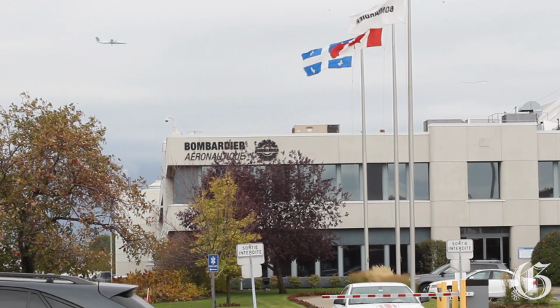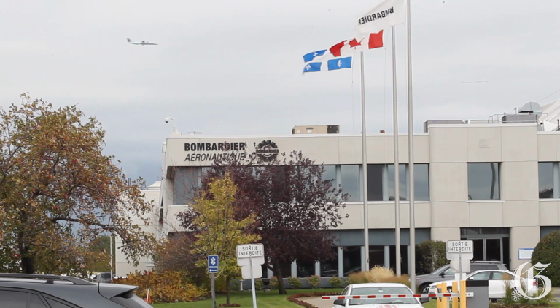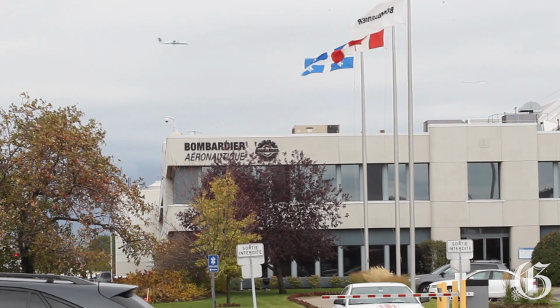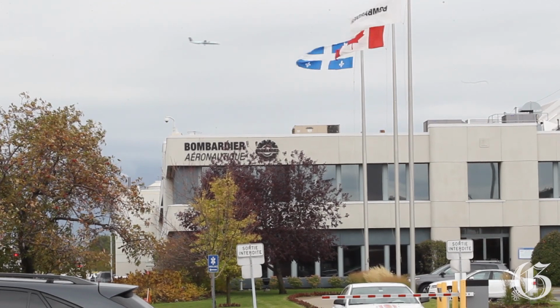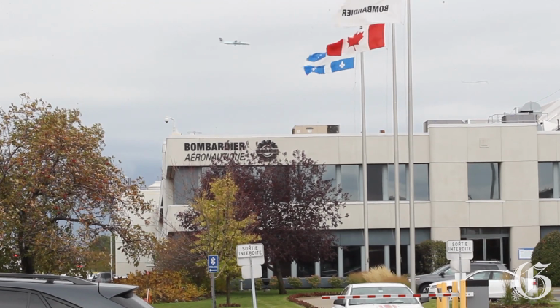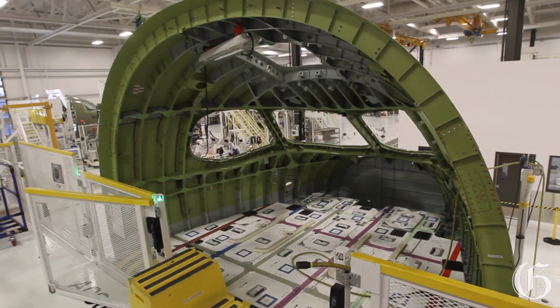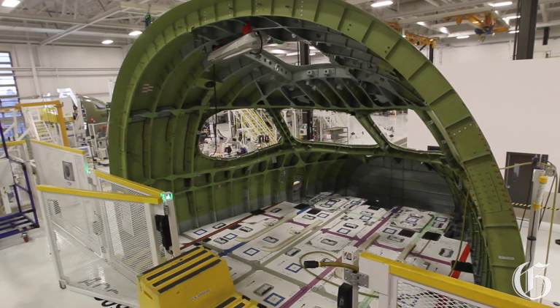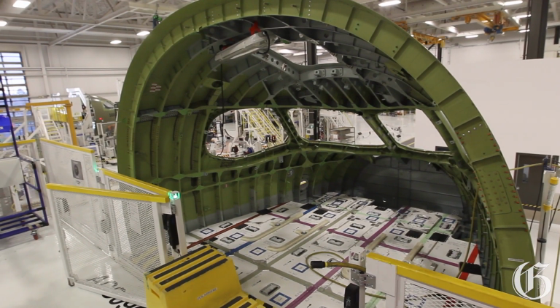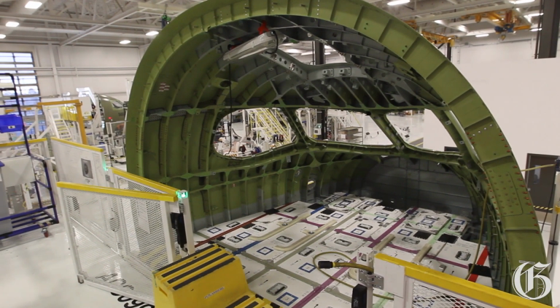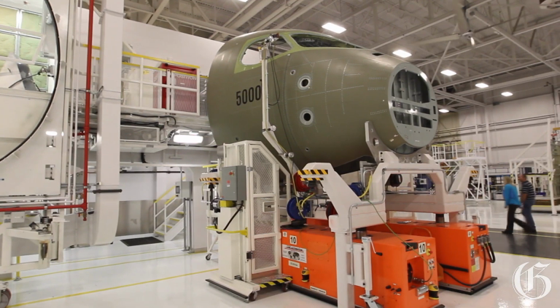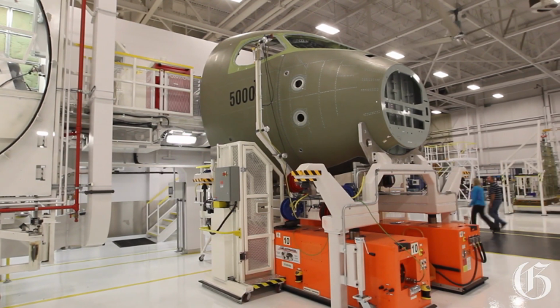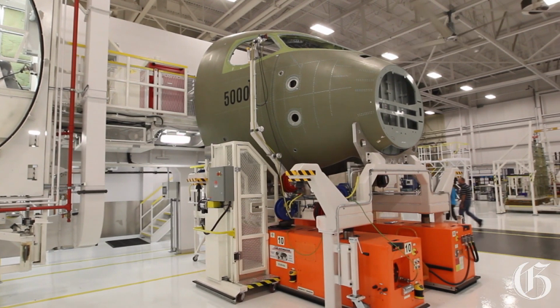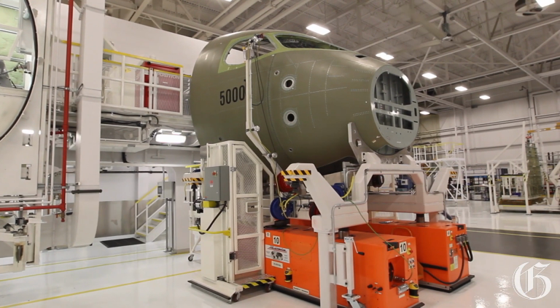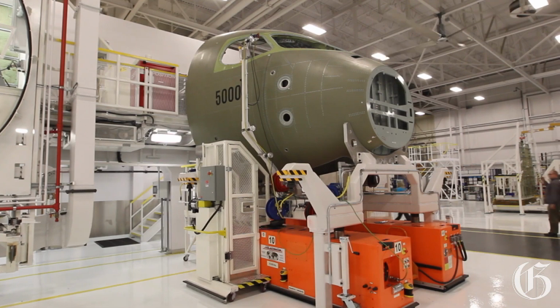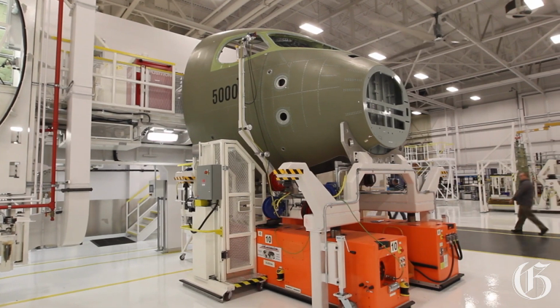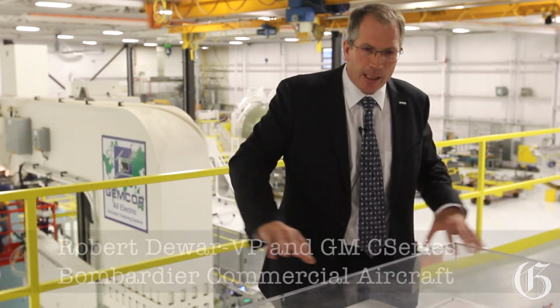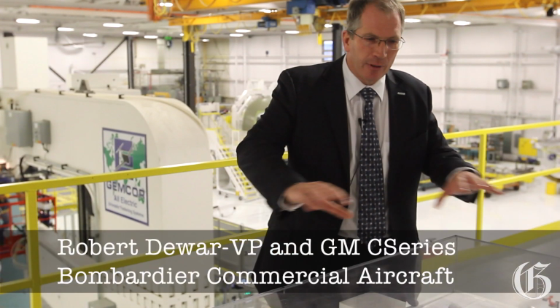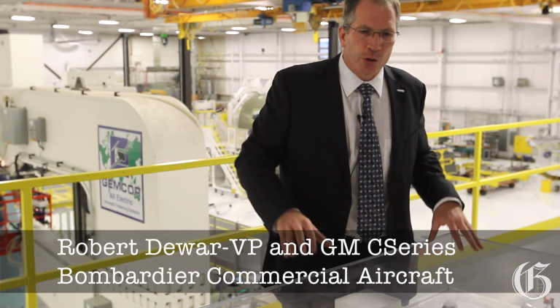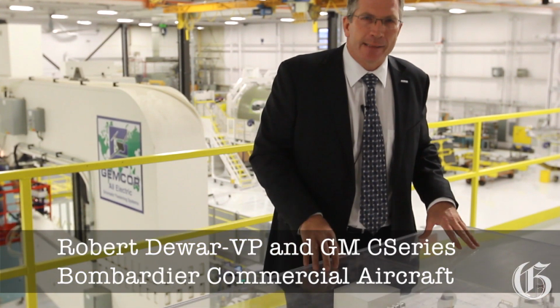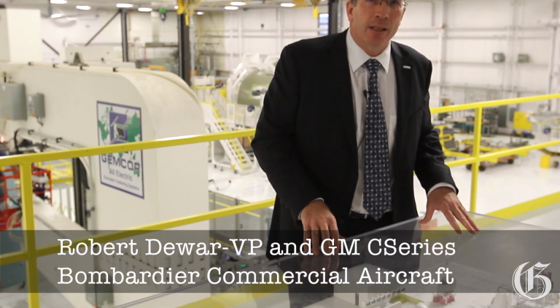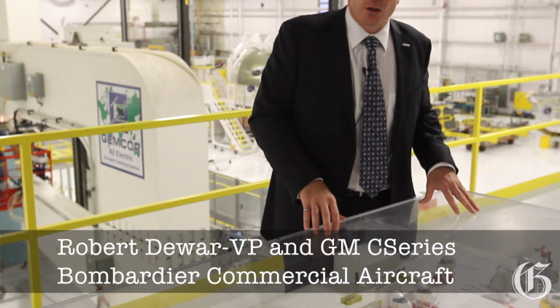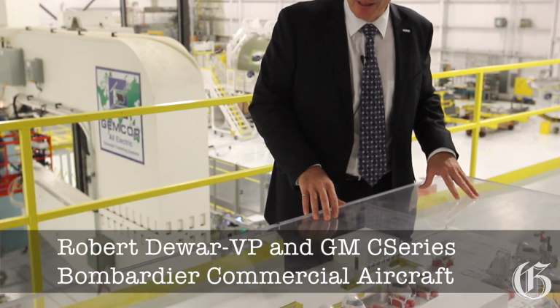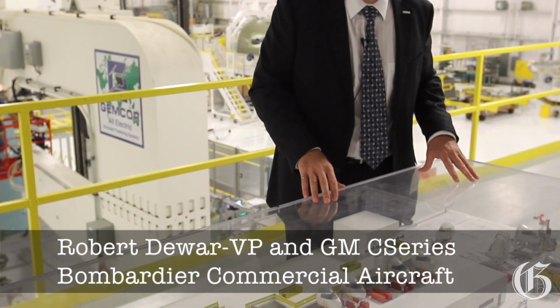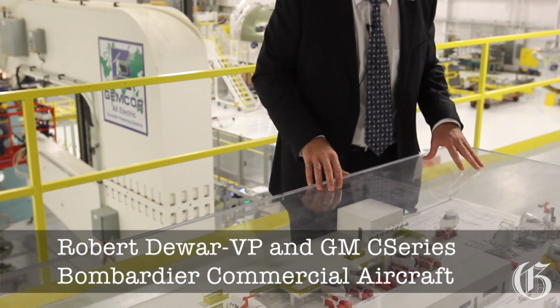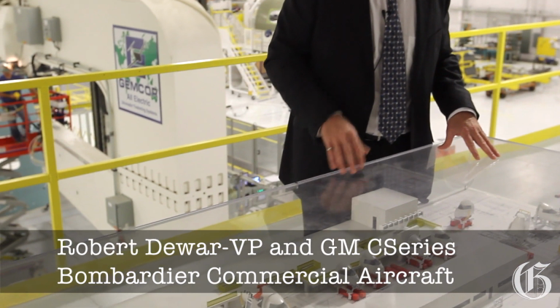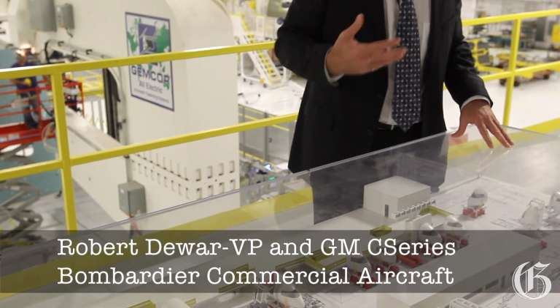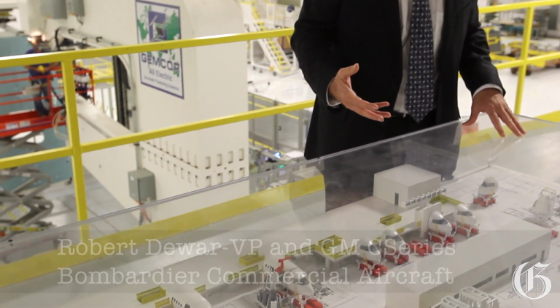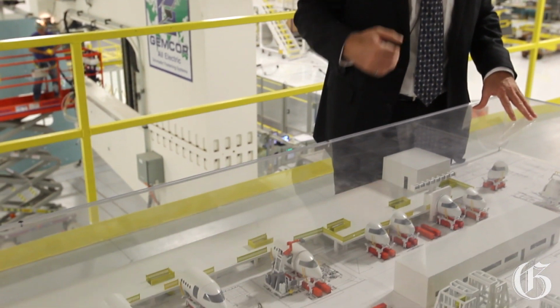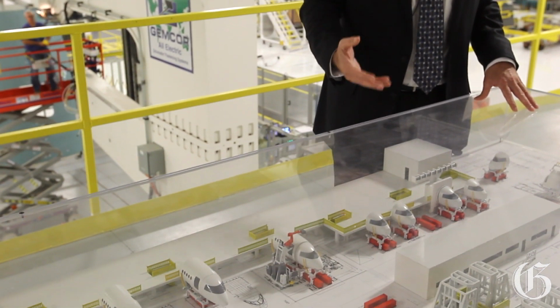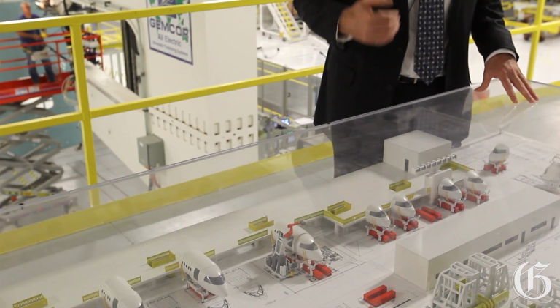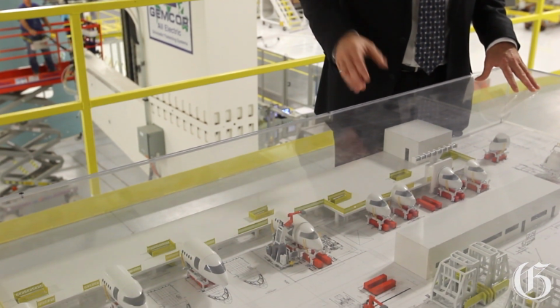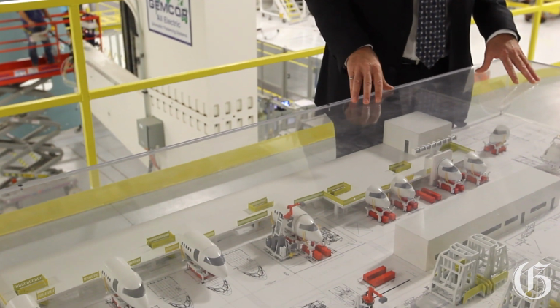We're here in Saint-Laurent, the center where we complete the cockpit, forward fuse and aft fuse for the C-Series. This is a mock-up that really shows you the assembly. What's special about it is it's a new facility, new tooling, and a new approach to manufacturing.